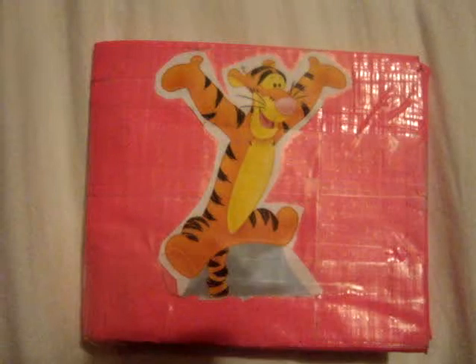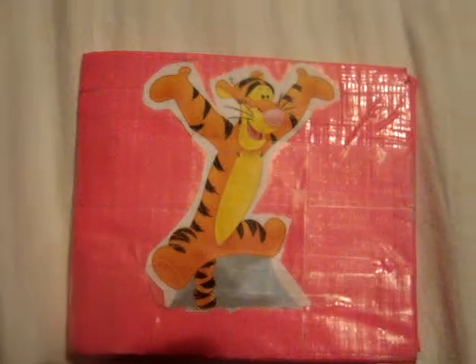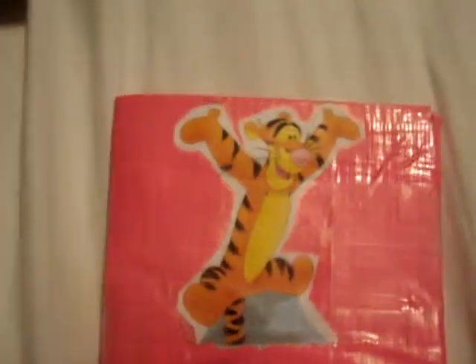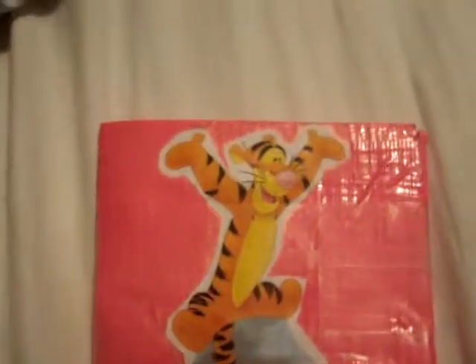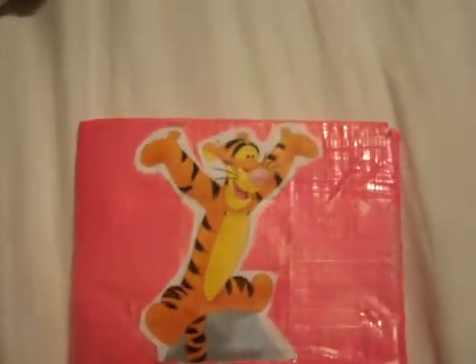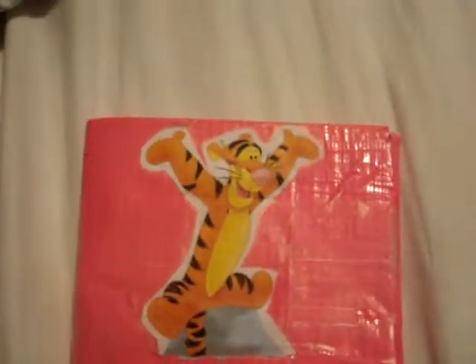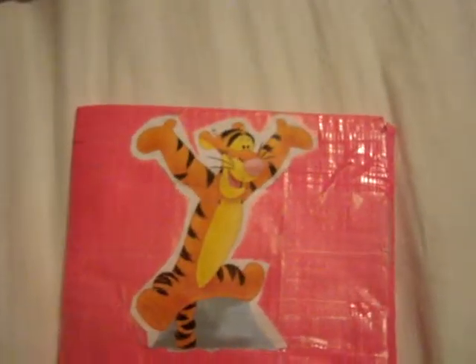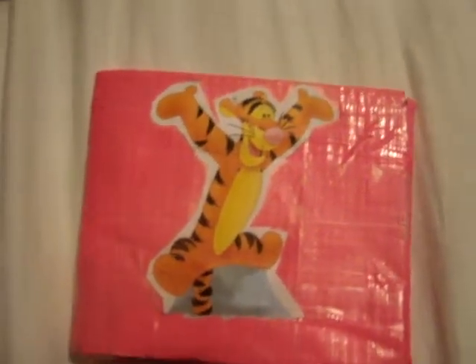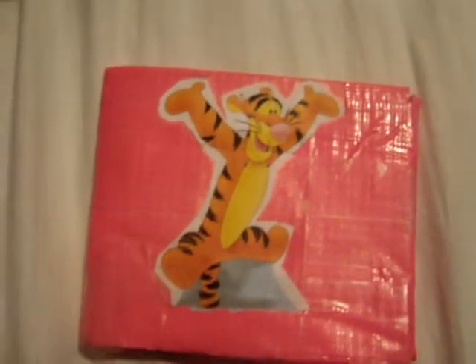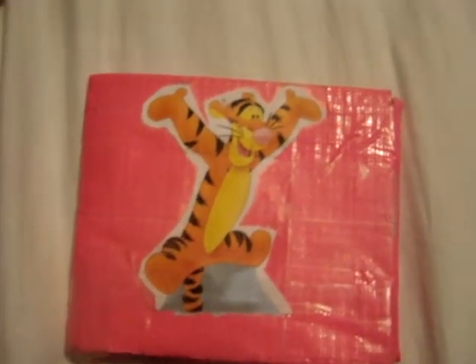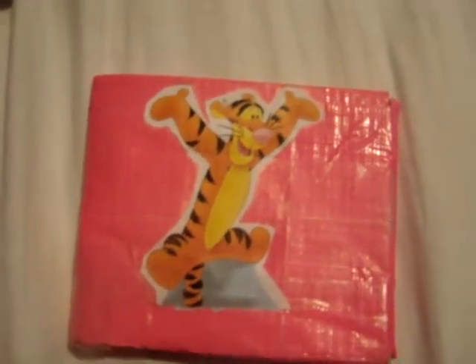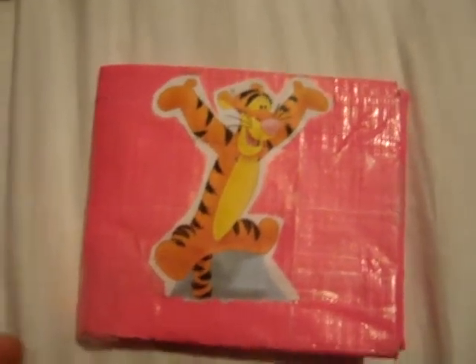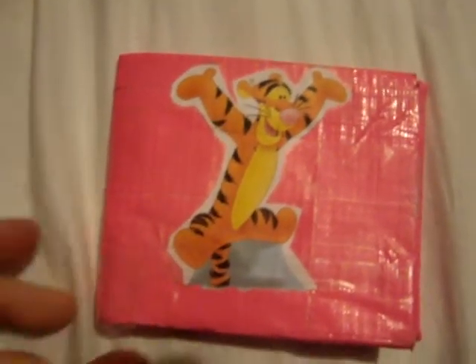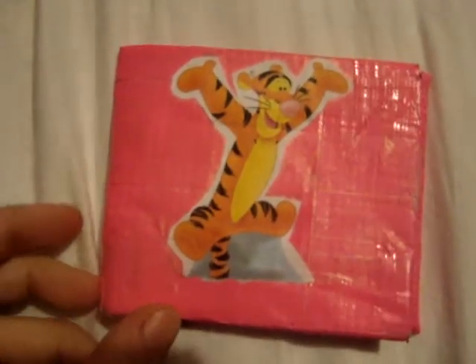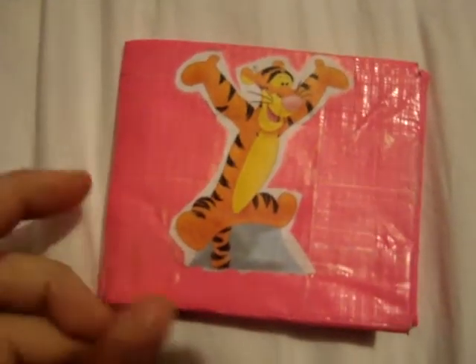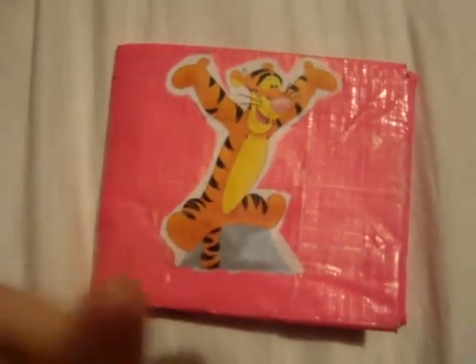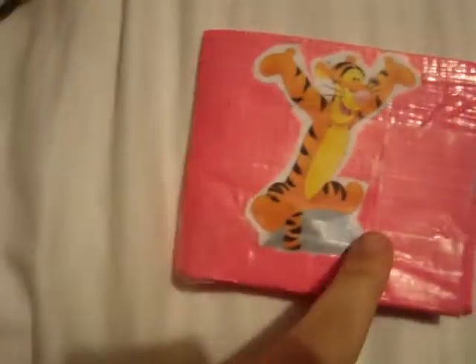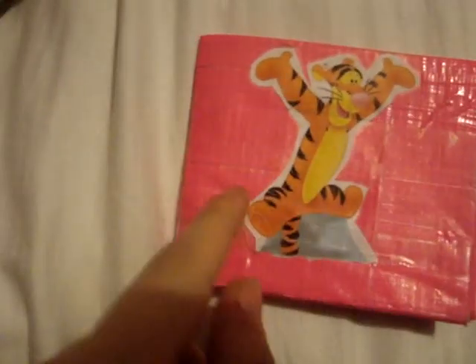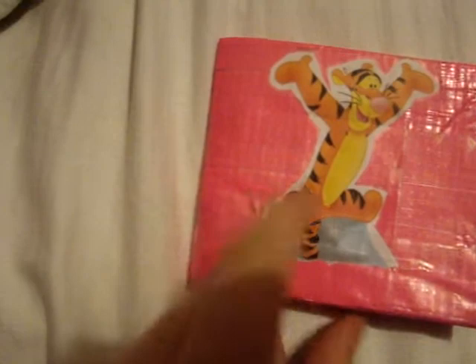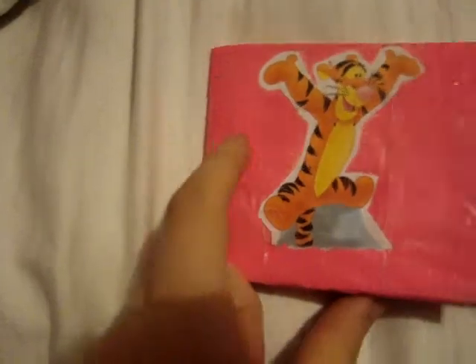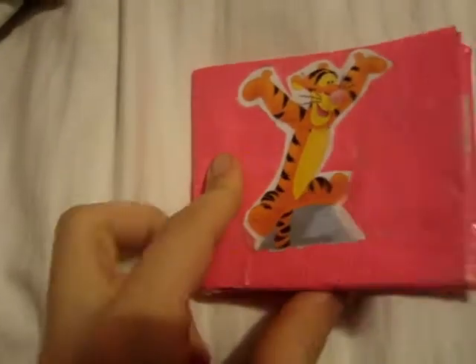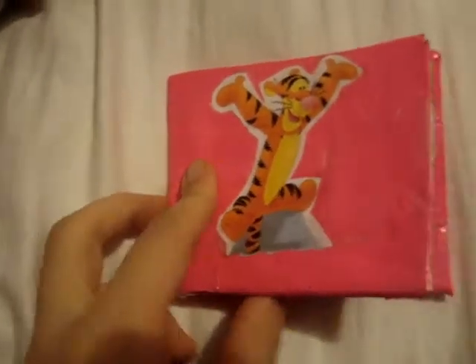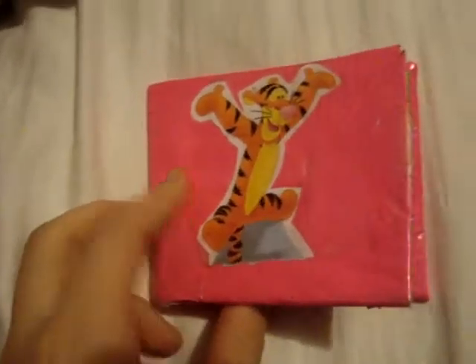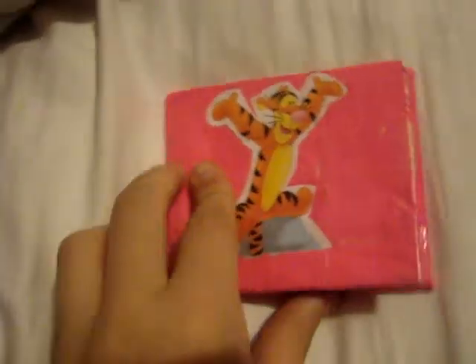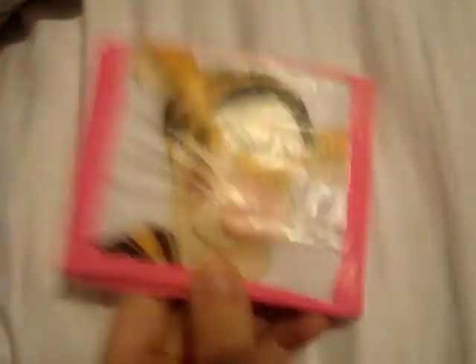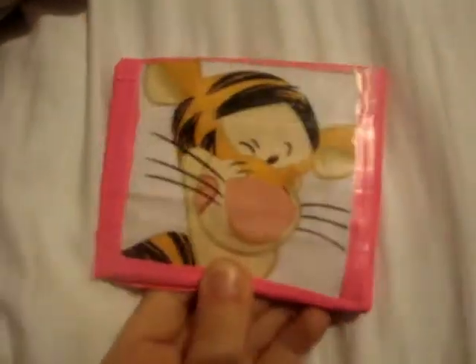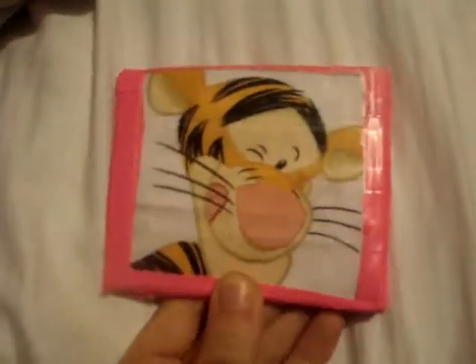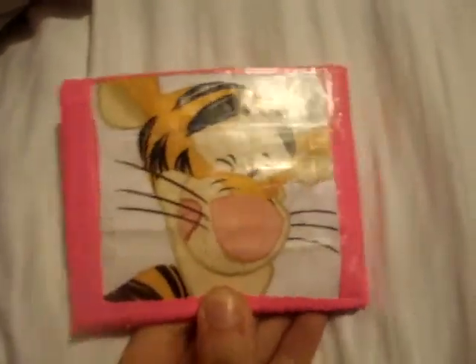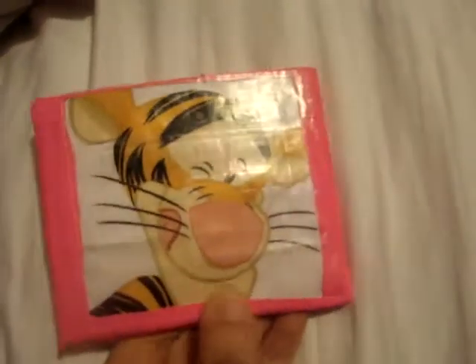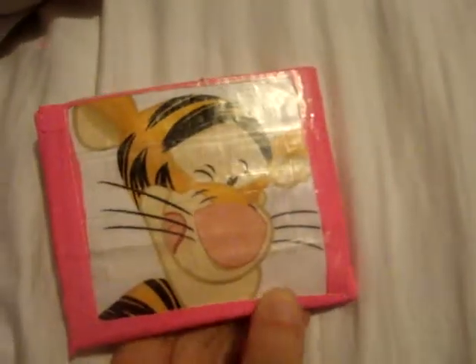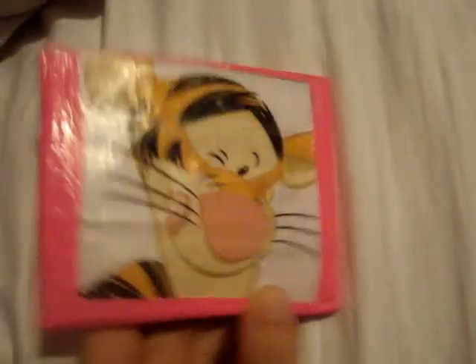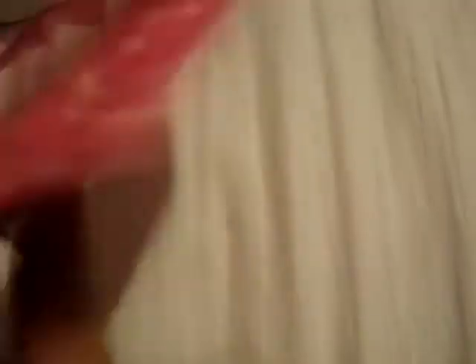Hi guys, this is another wallet I made, of course. It has Tigger on the front, and another big Tigger on the back.